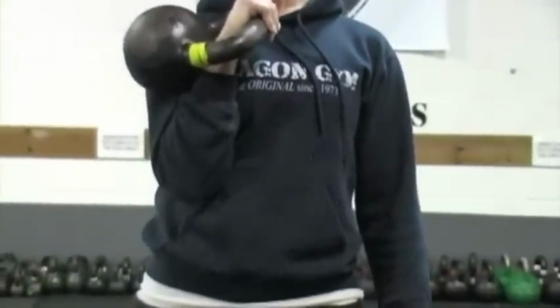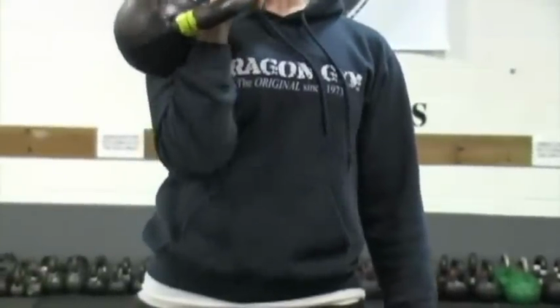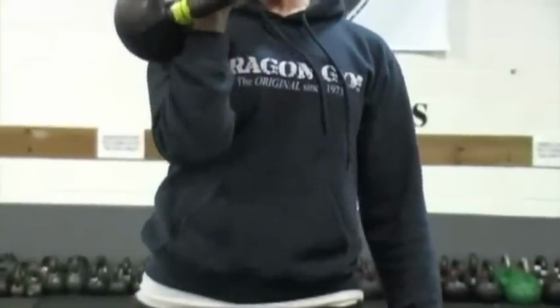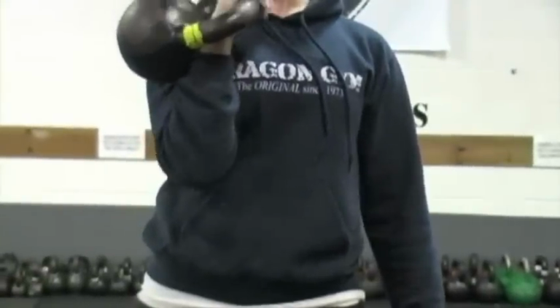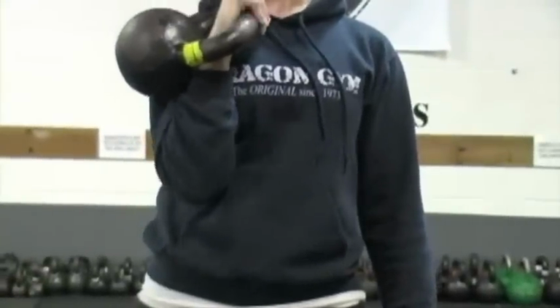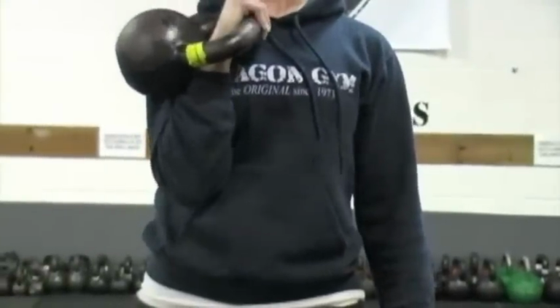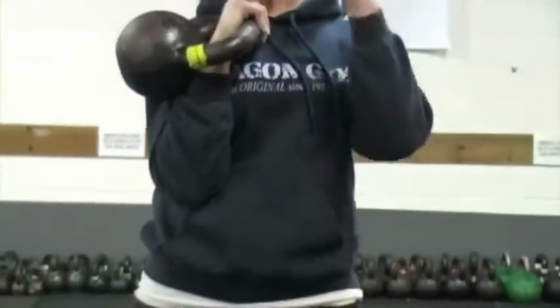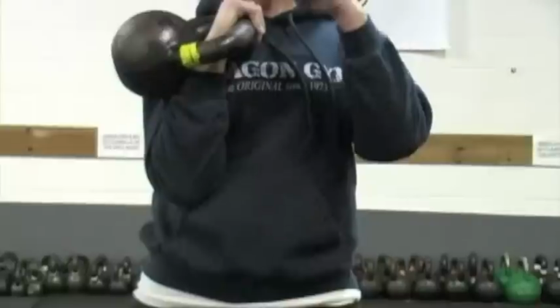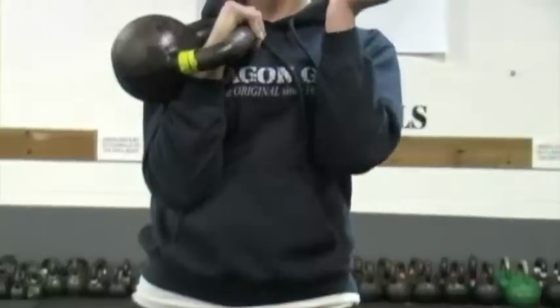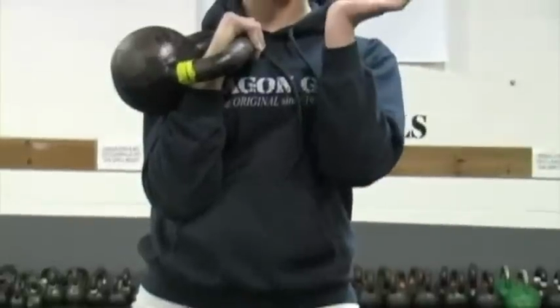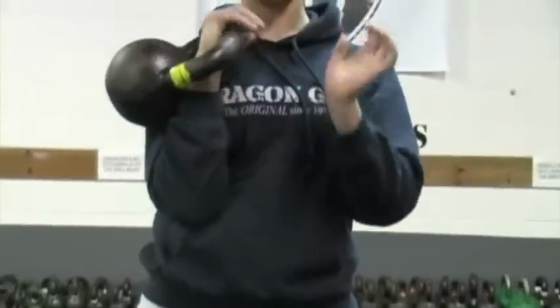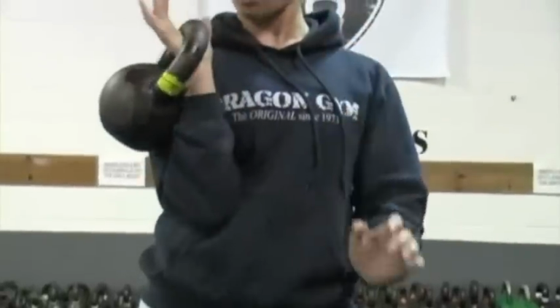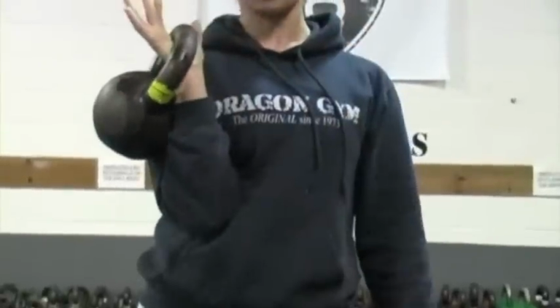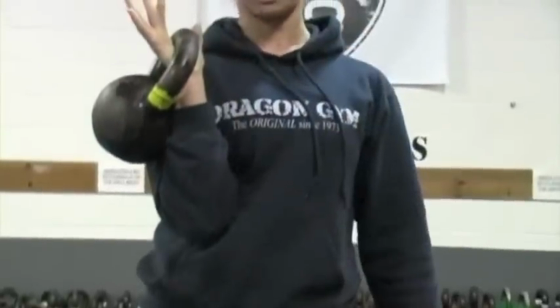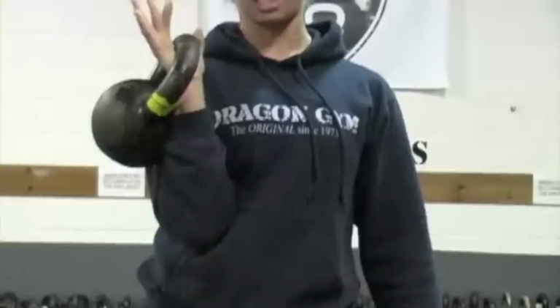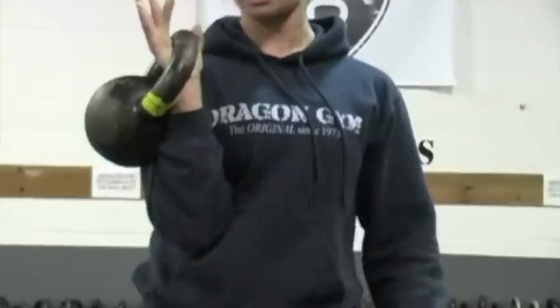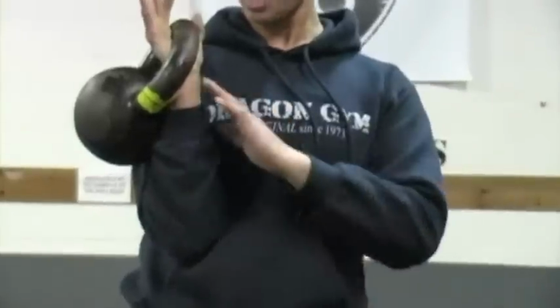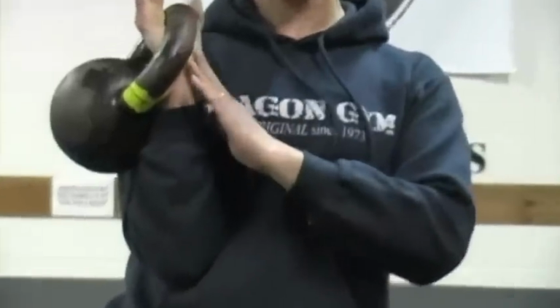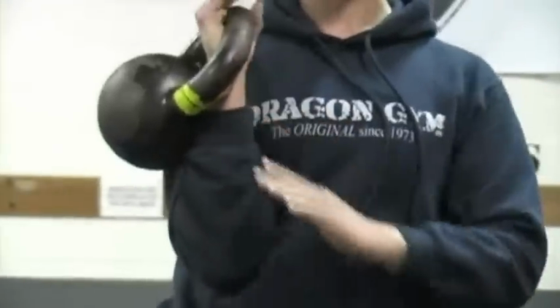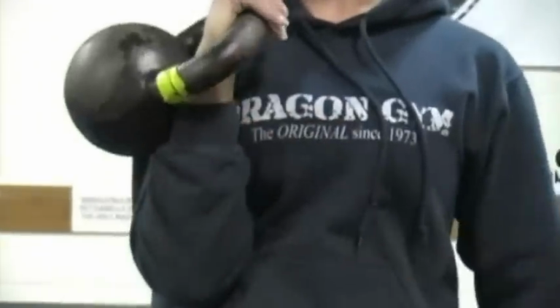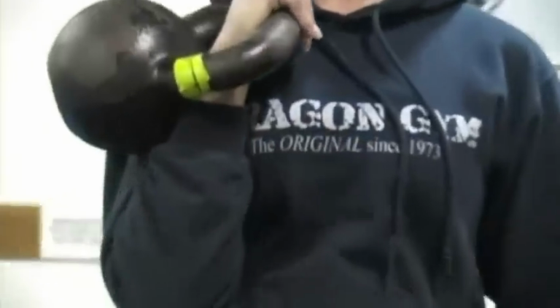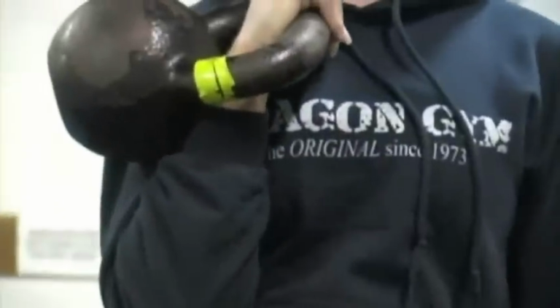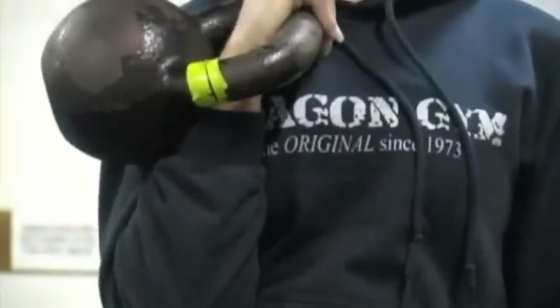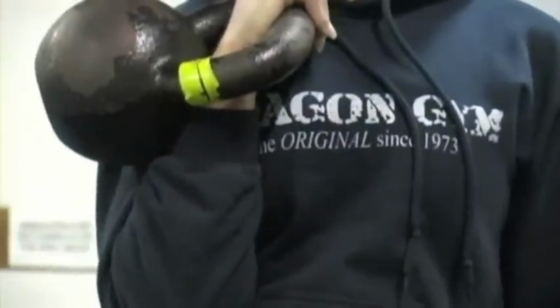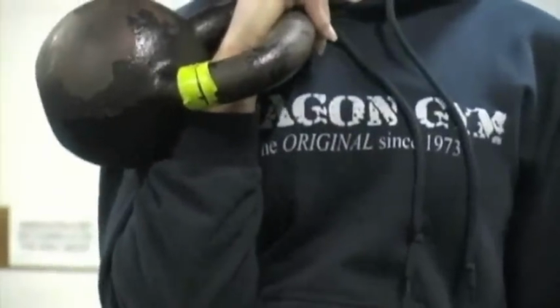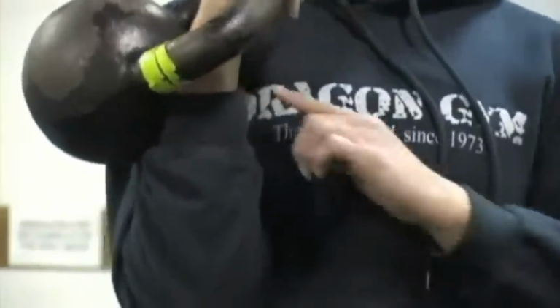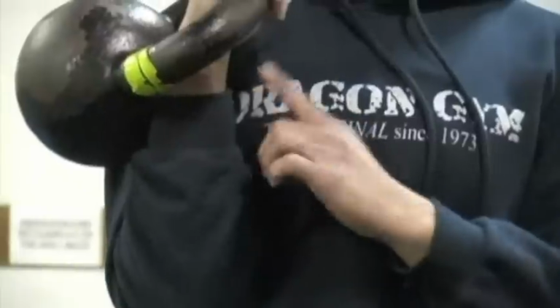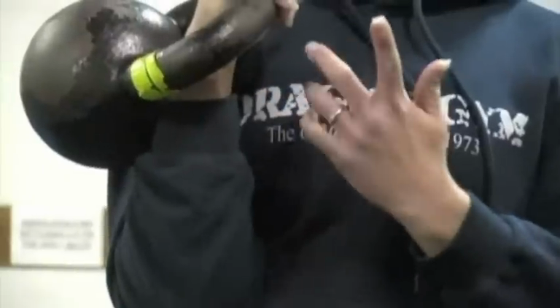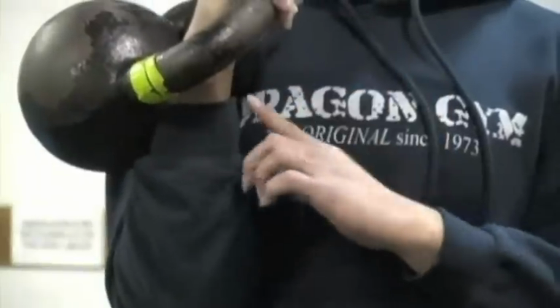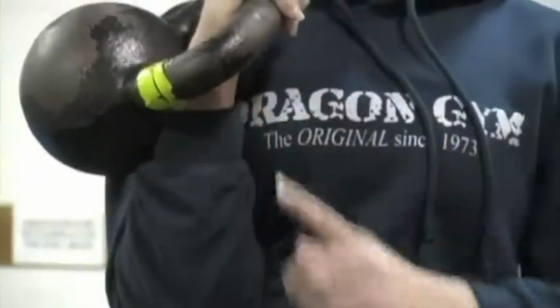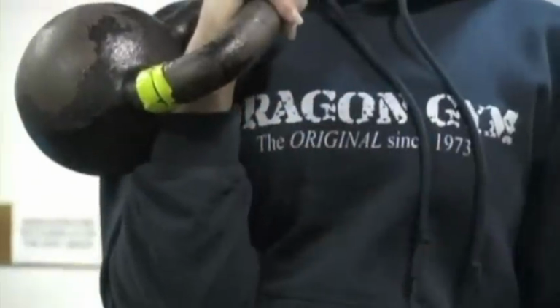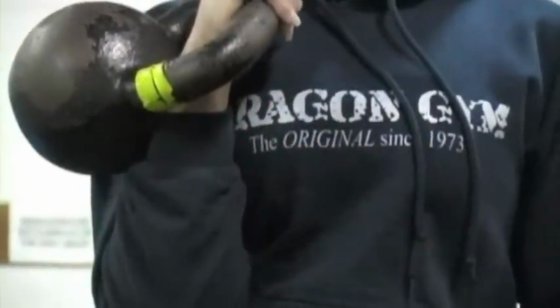My wrist is straight, if not slightly tilted in. I definitely don't want my wrist out. I don't want to serve this thing like a pizza. Hyper-extending my wrist is not going to be good for me in any way, shape, or form — mostly because it cuts off your line of strength.